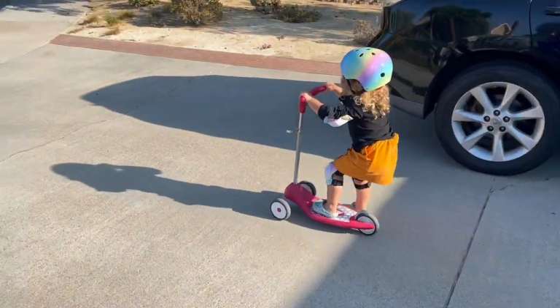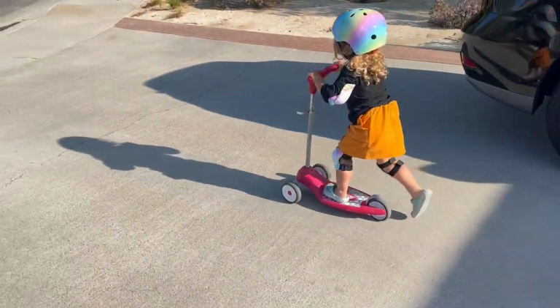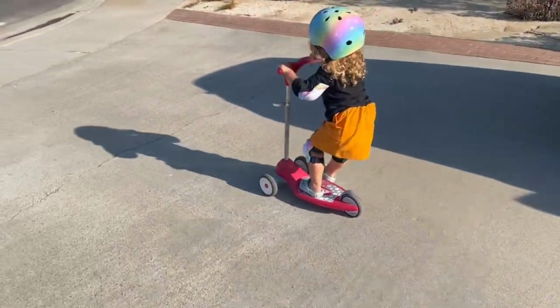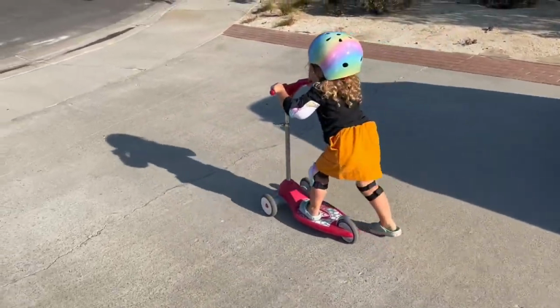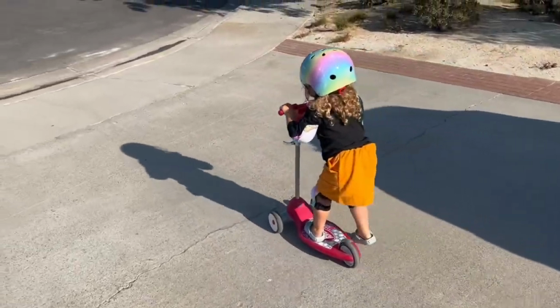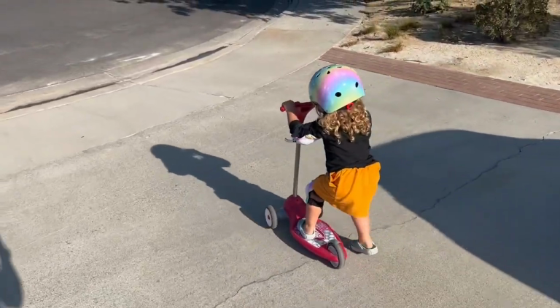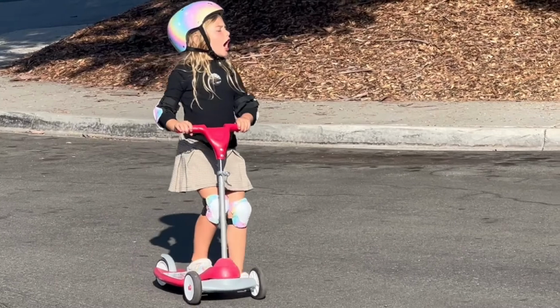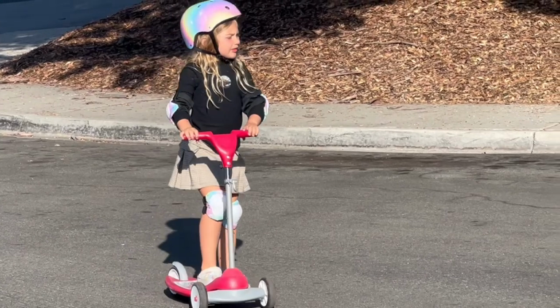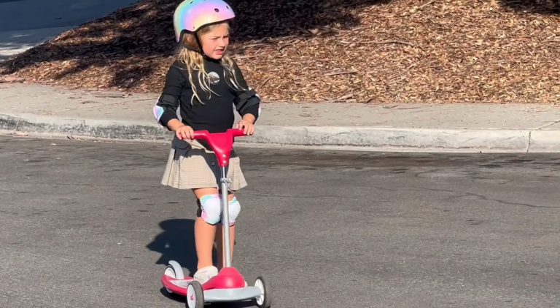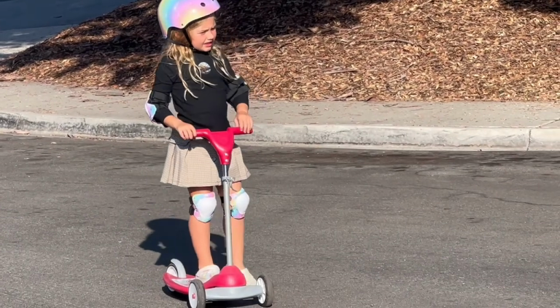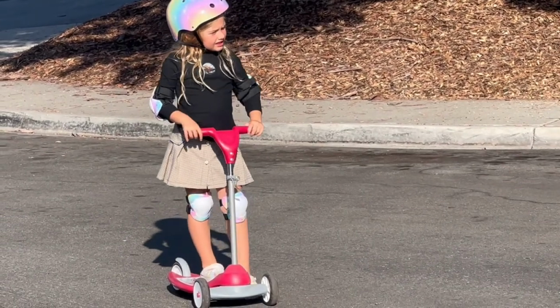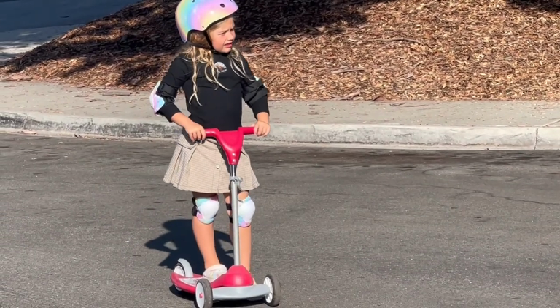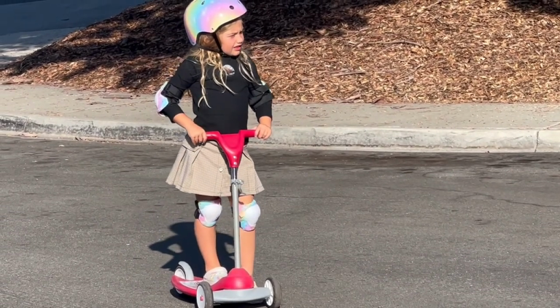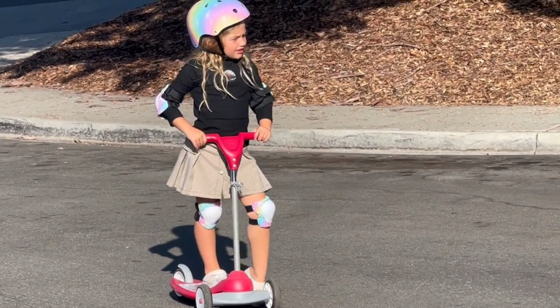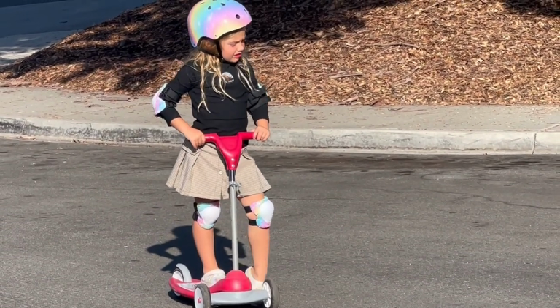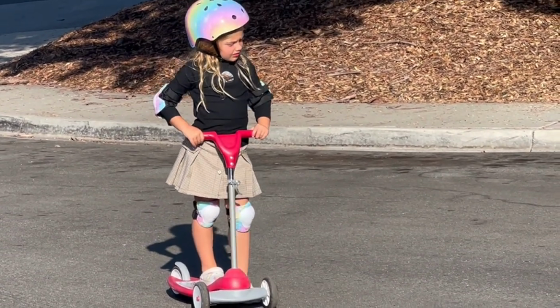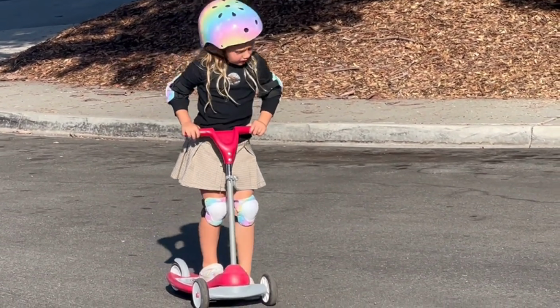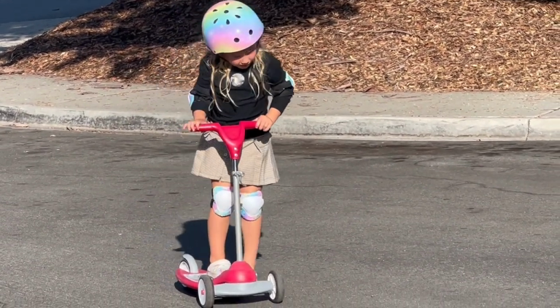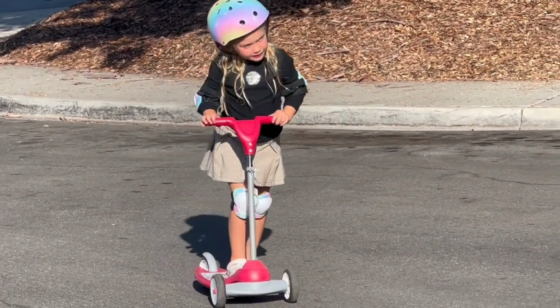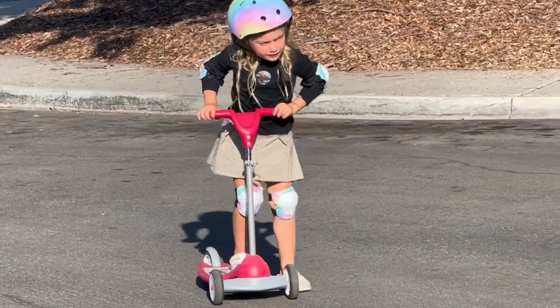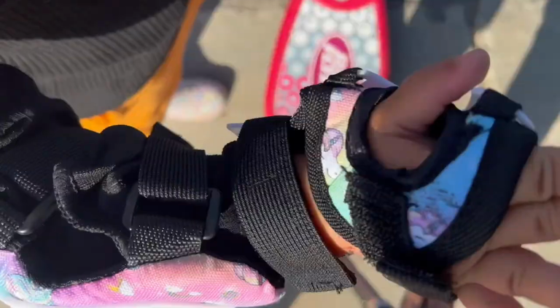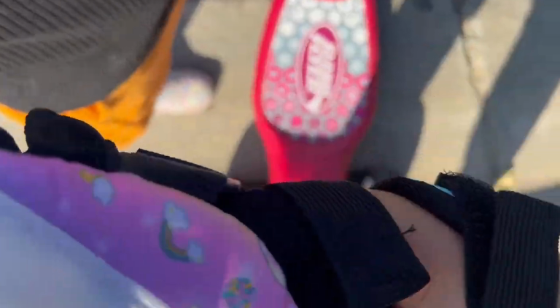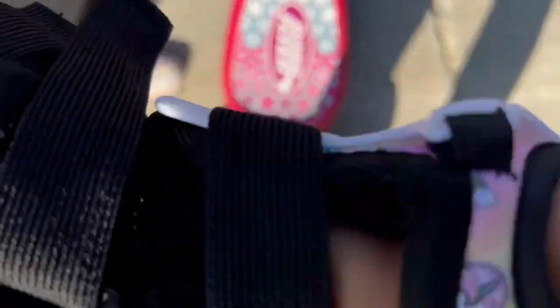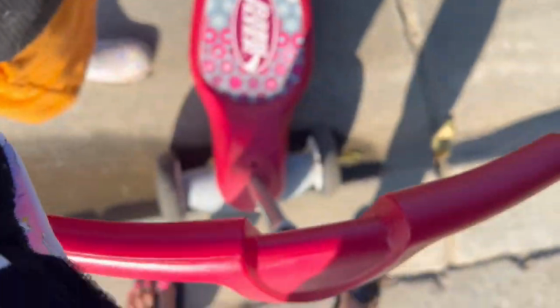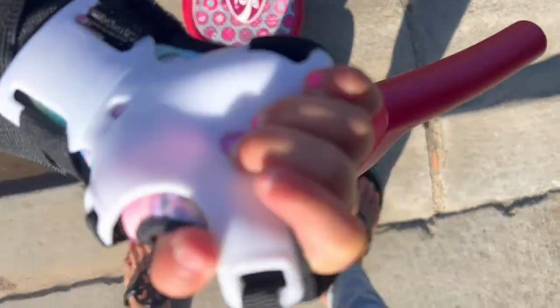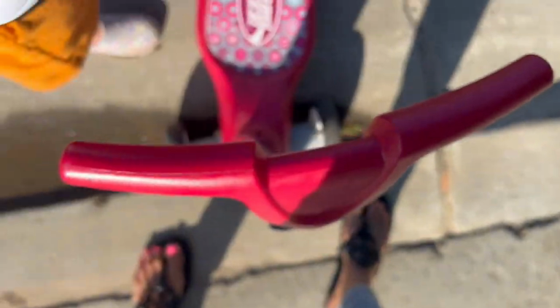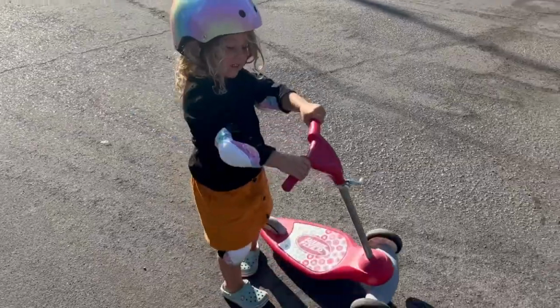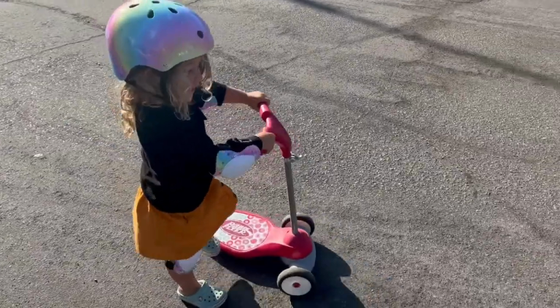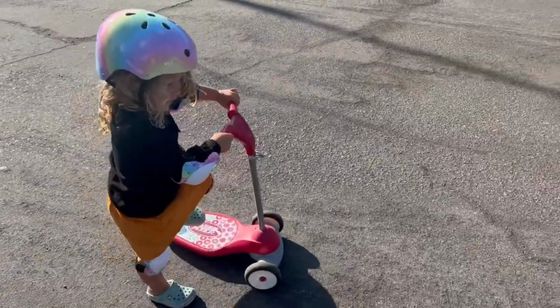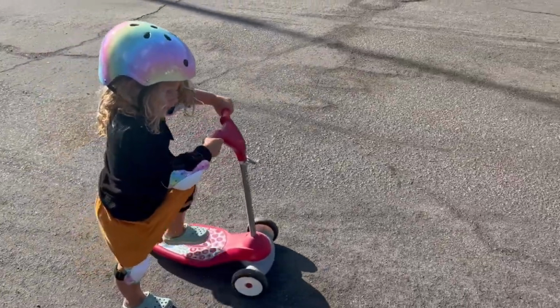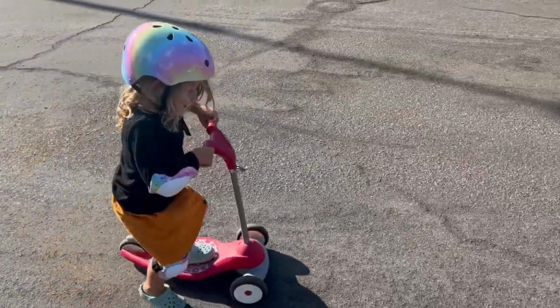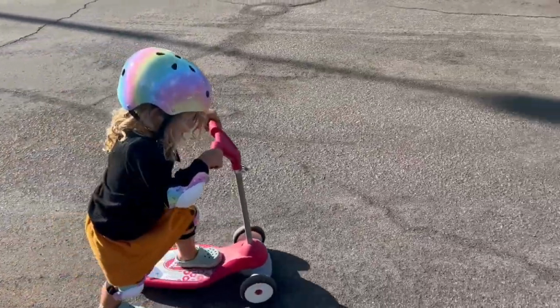Easy for them to wear, and it grows with them. It's good for kids ages three to eight, so my older one who's almost five can wear it as well. Plus, you get these wrist guards too, so if you're rollerblading or roller skating, it could be good for that.